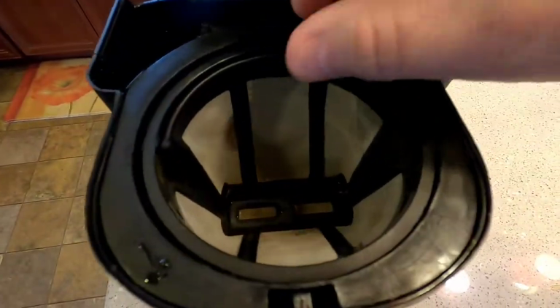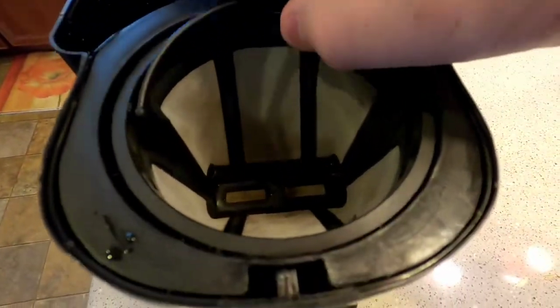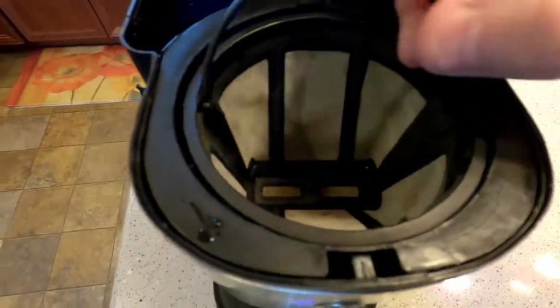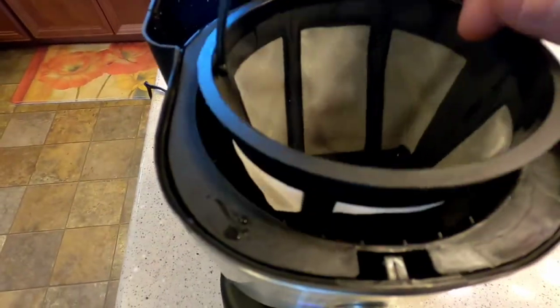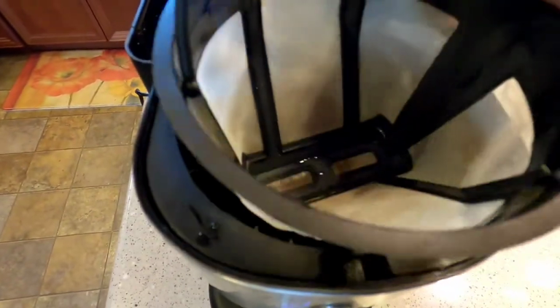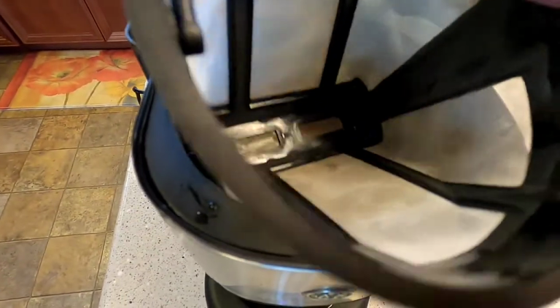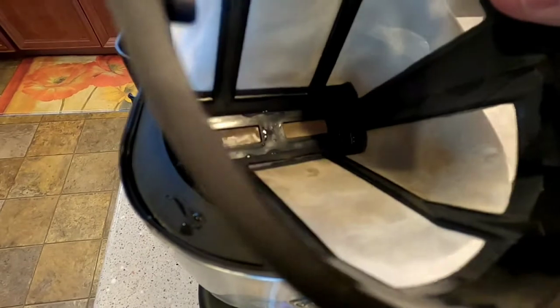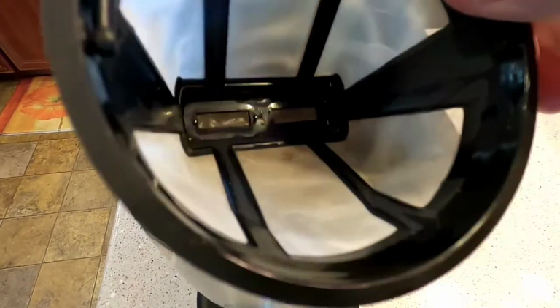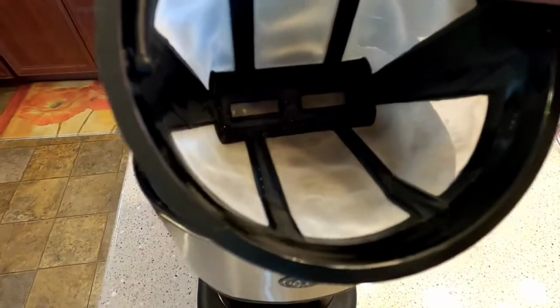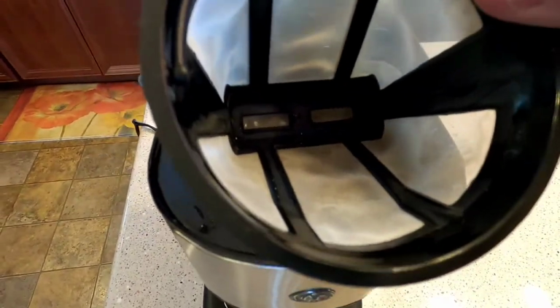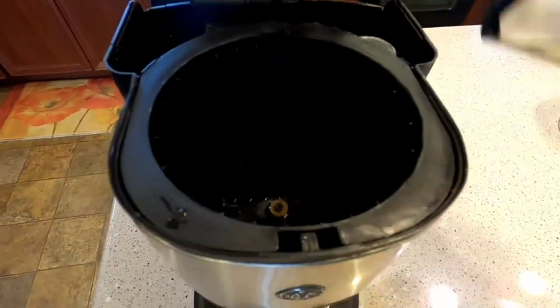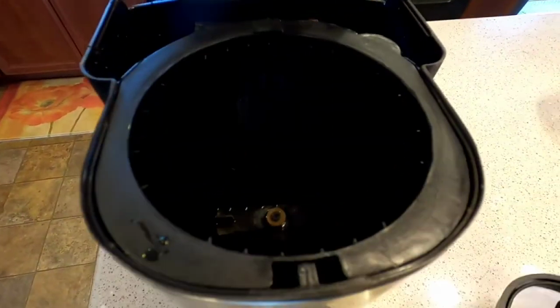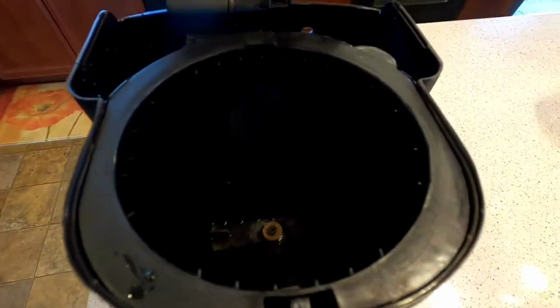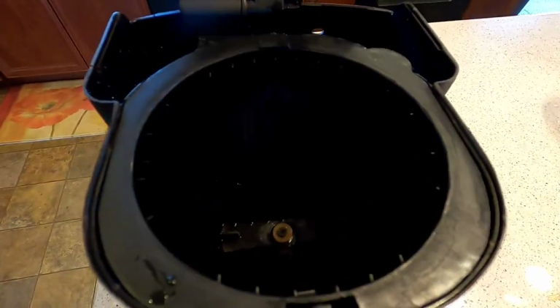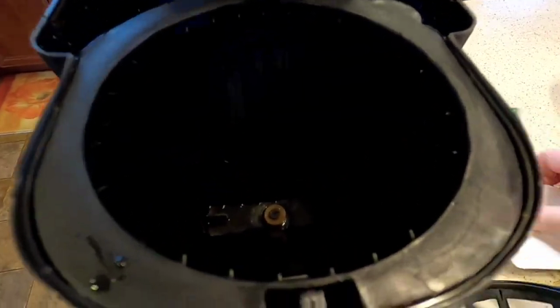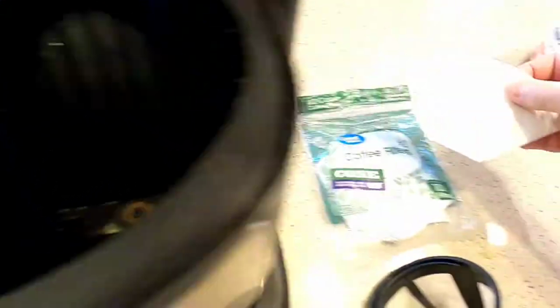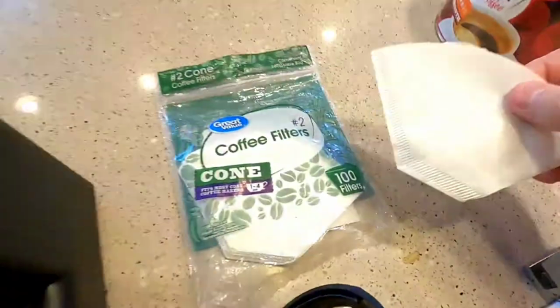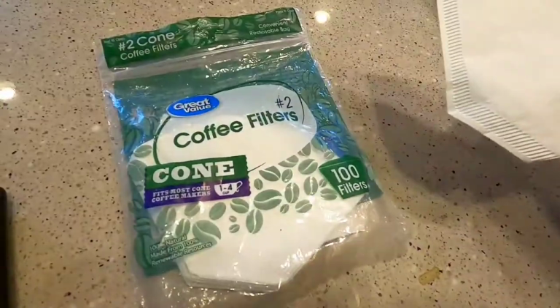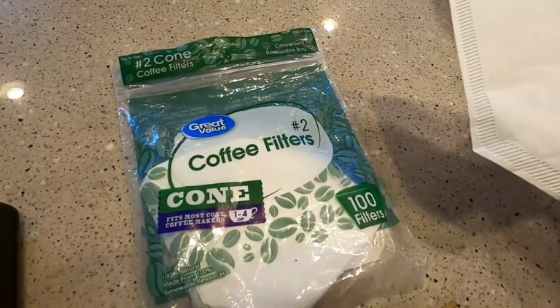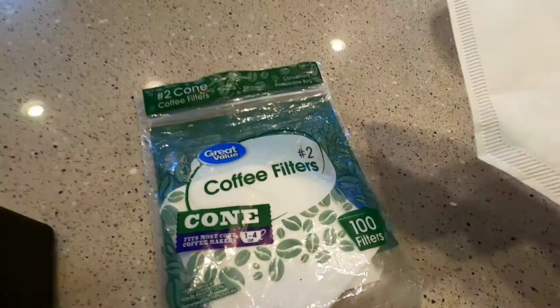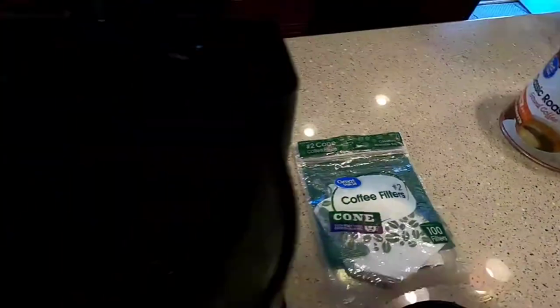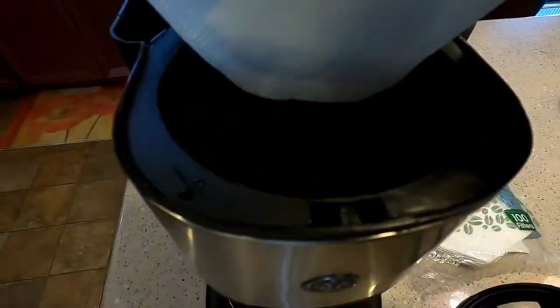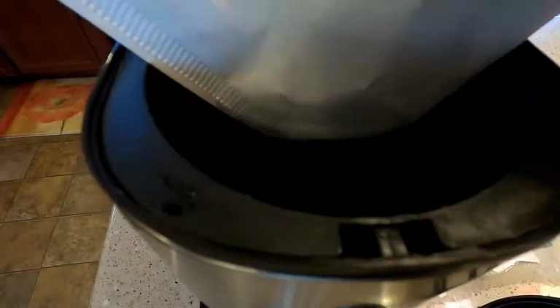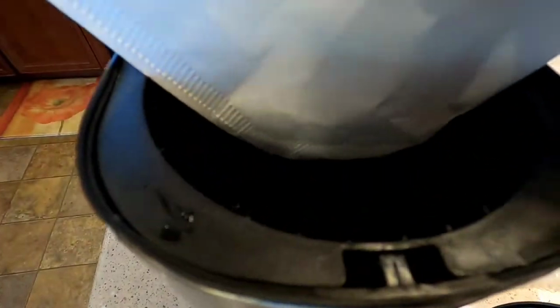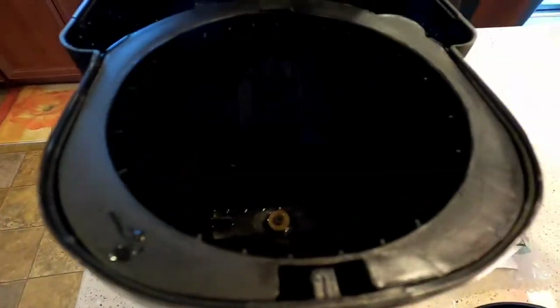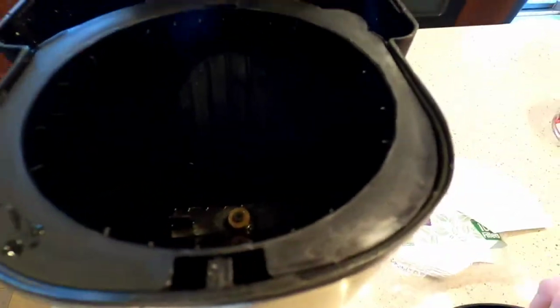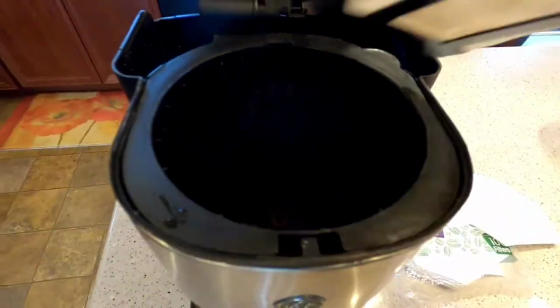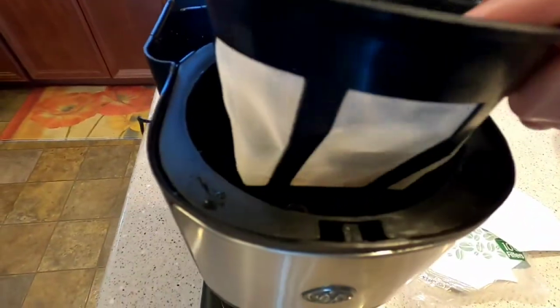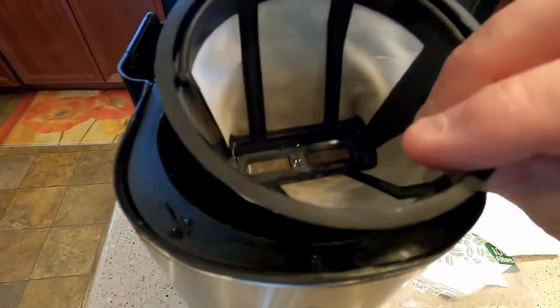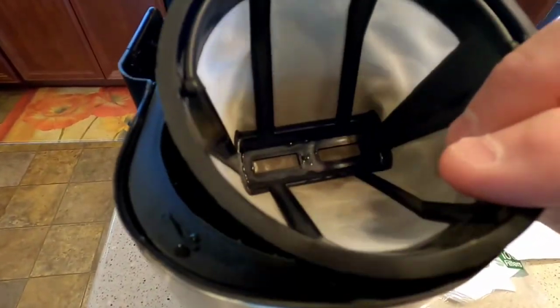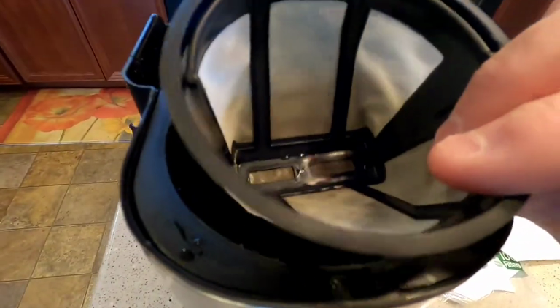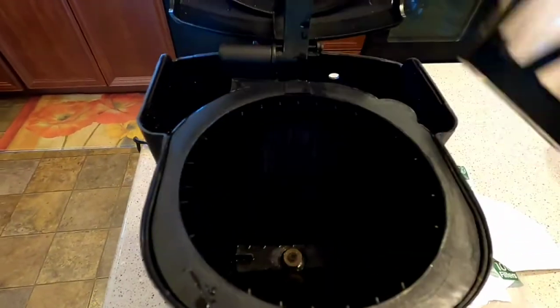So this has got that cone shape — it's got a permanent cone shape filter — but you can also use number two cone filters in place of this permanent one. I like that it comes with a permanent coffee filter.